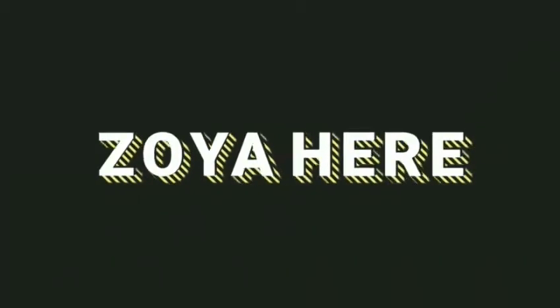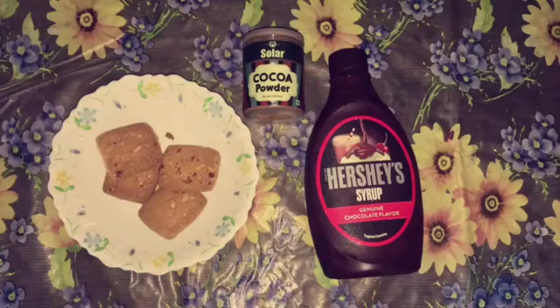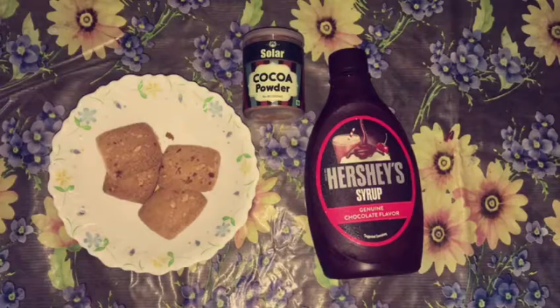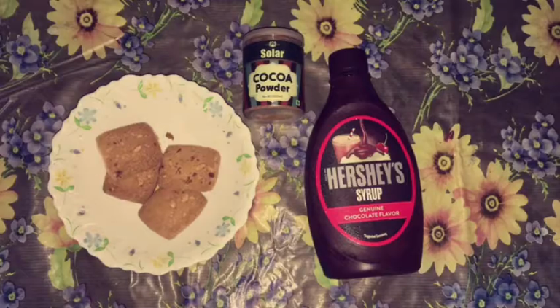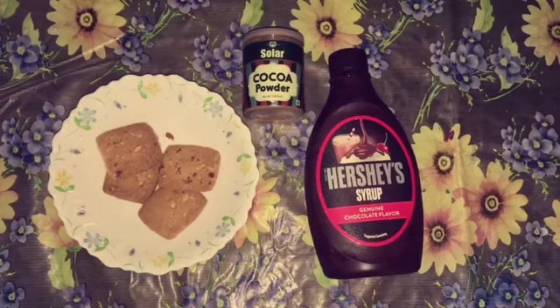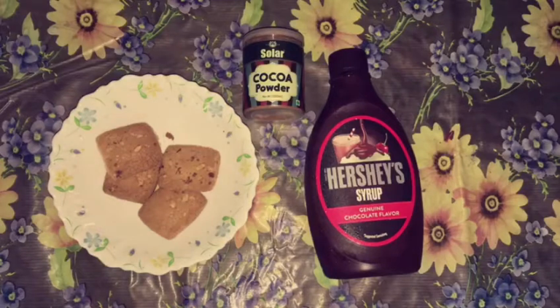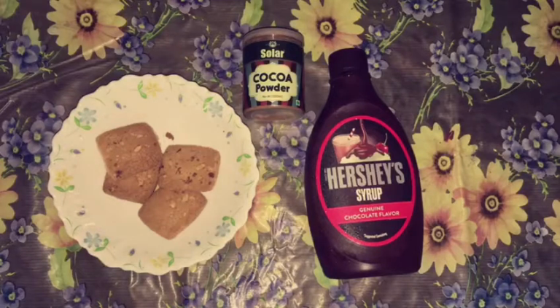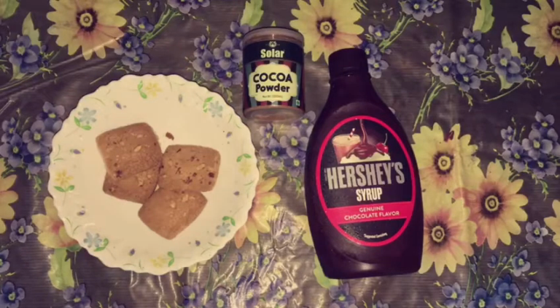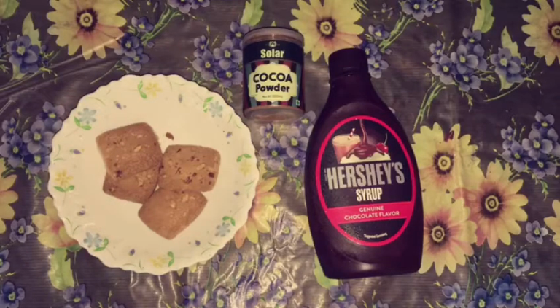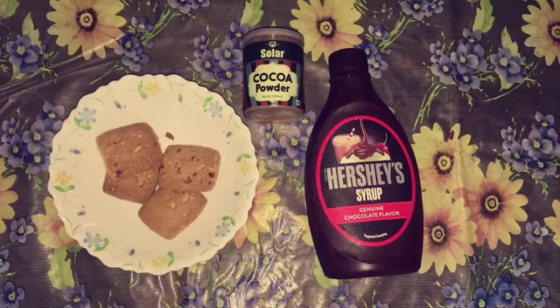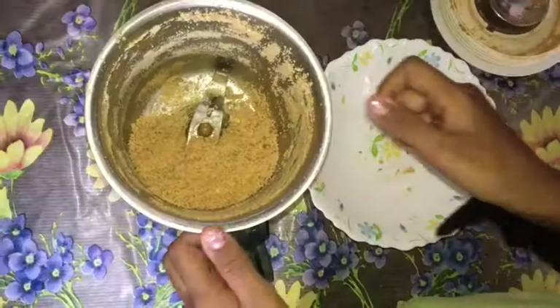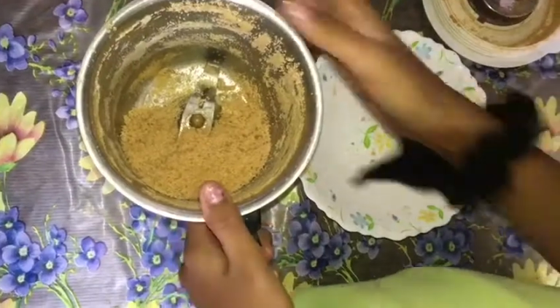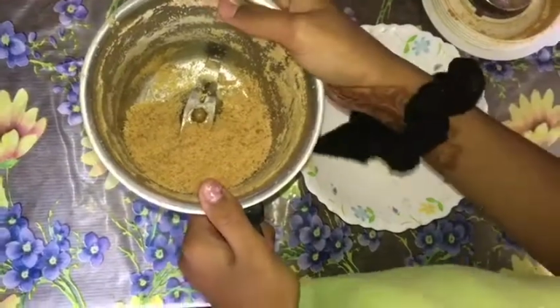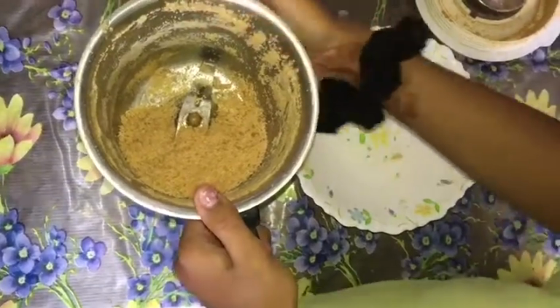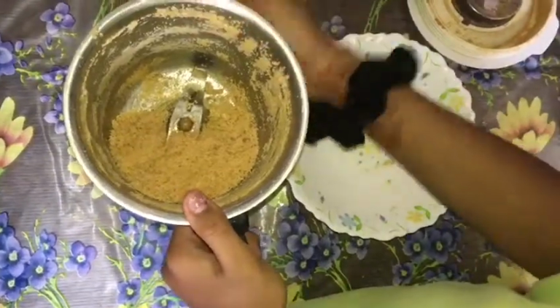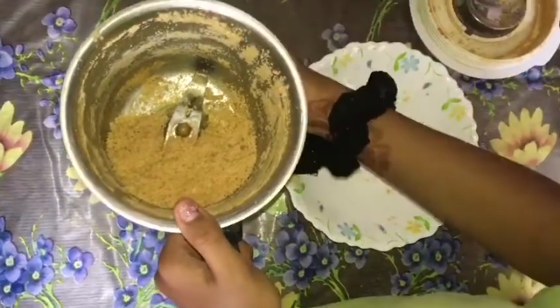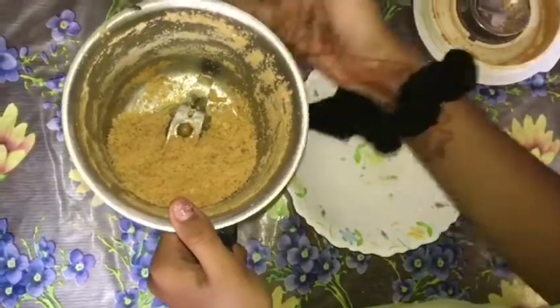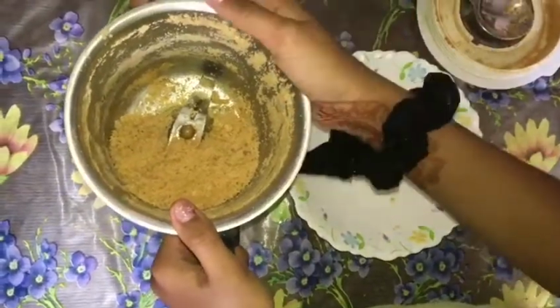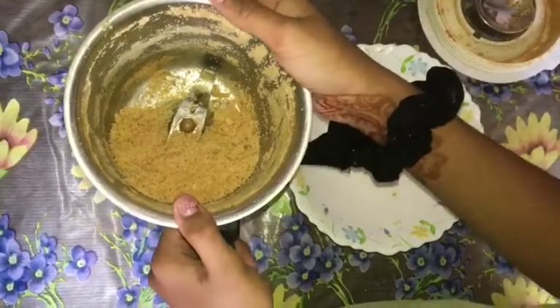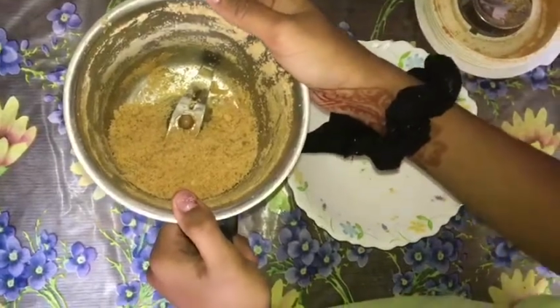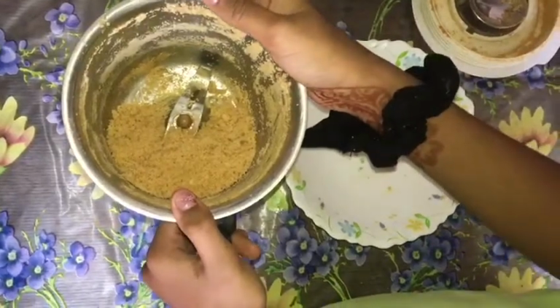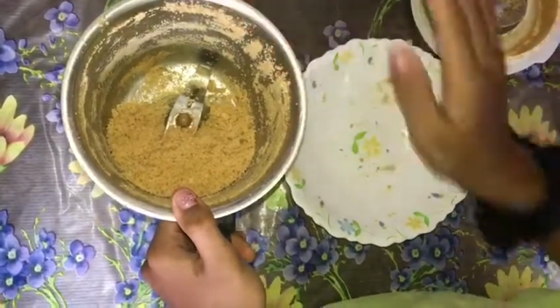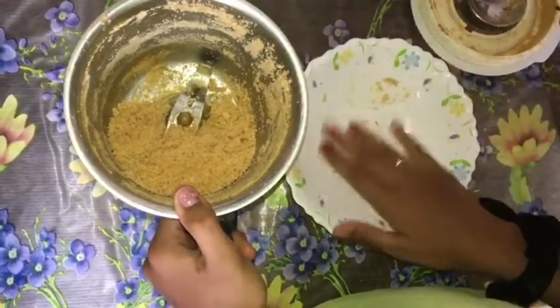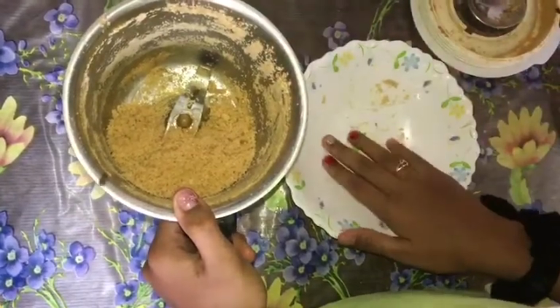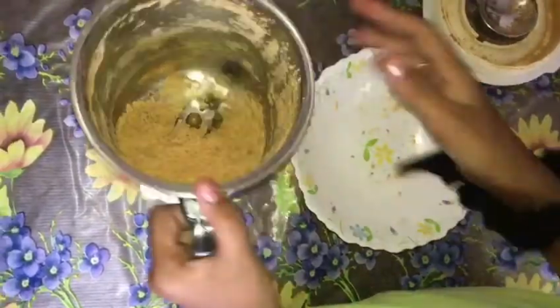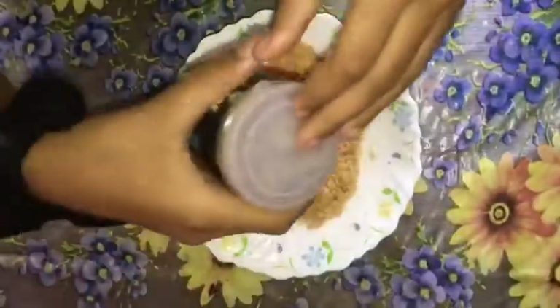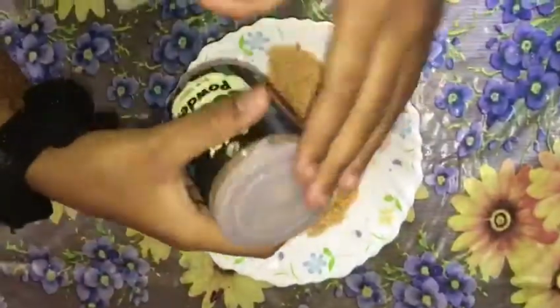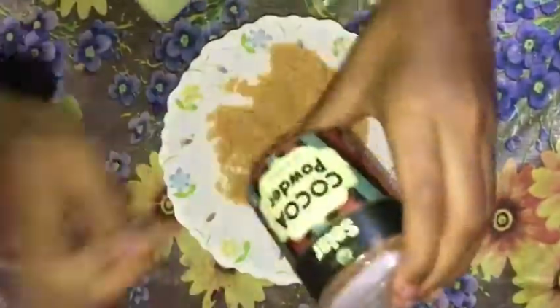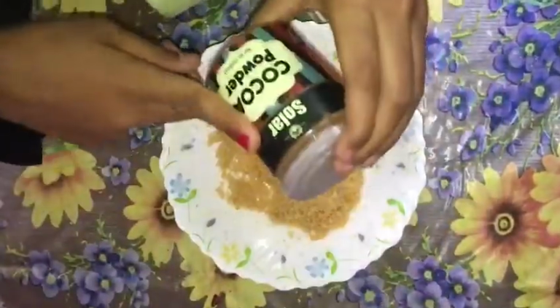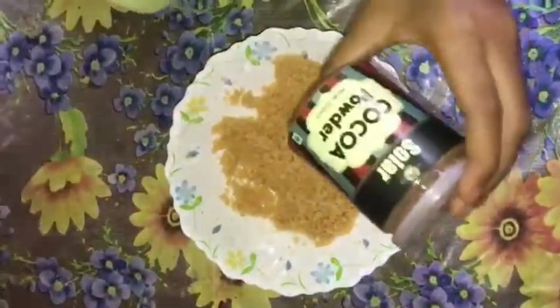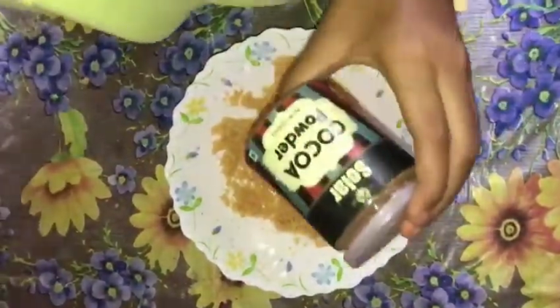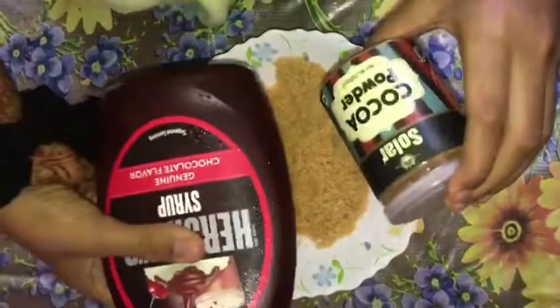First we need a little biscuit, cocoa powder, and Hershey's. So now we have put biscuit and sugar in it, and now we have to add cocoa powder and Hershey's.